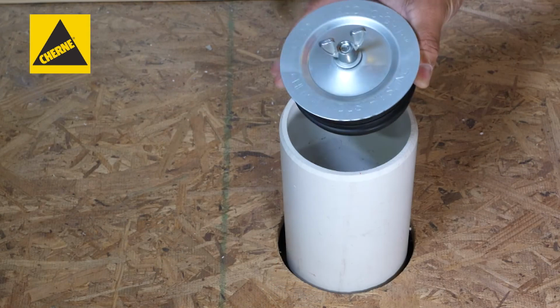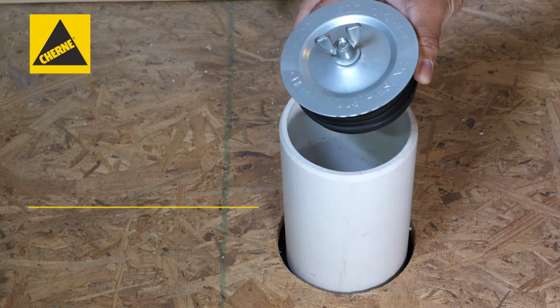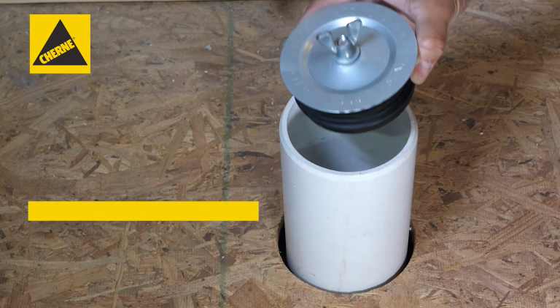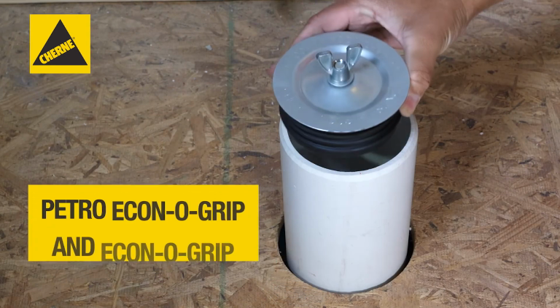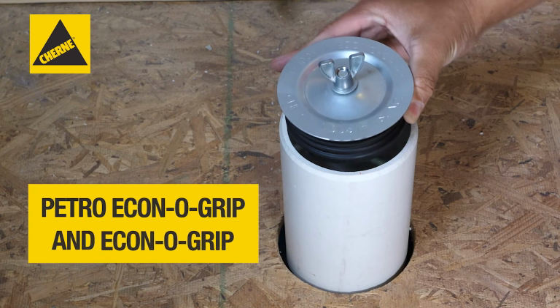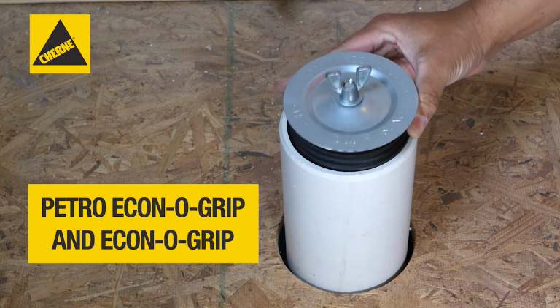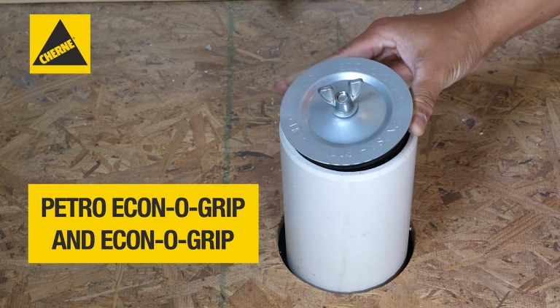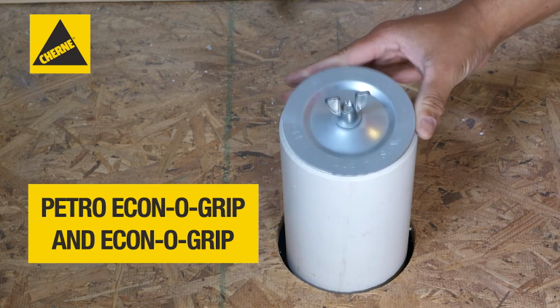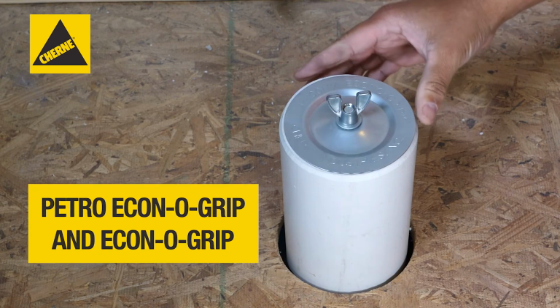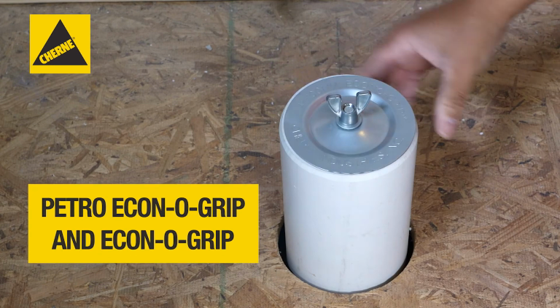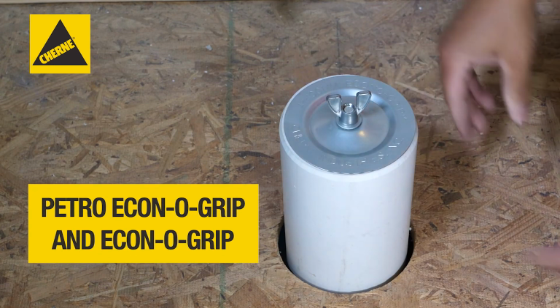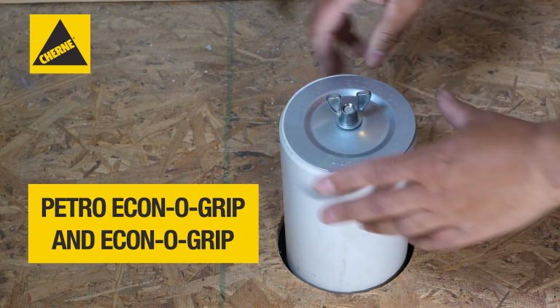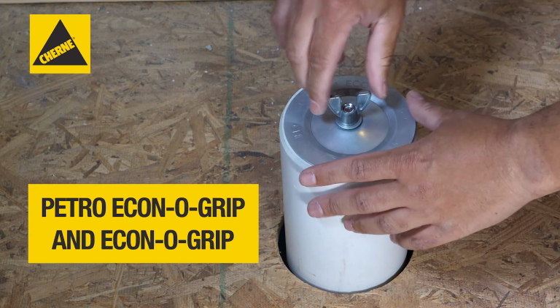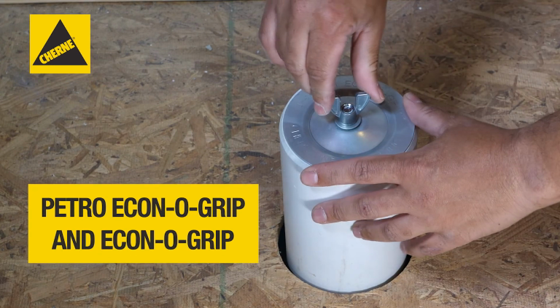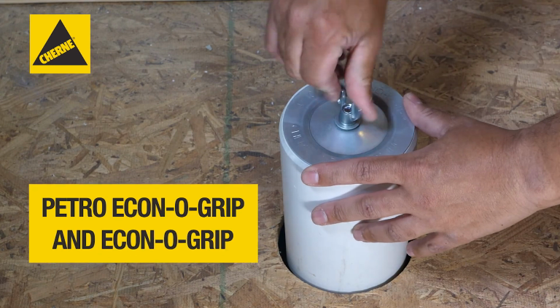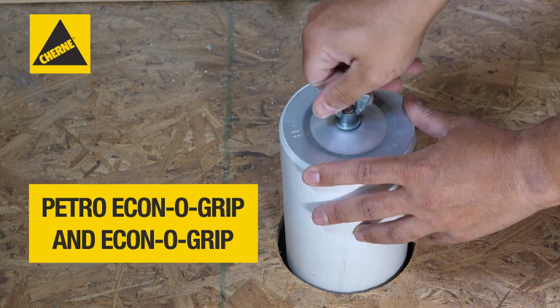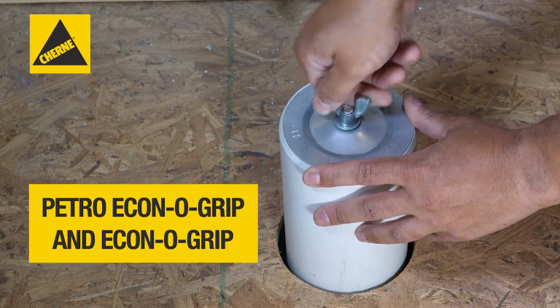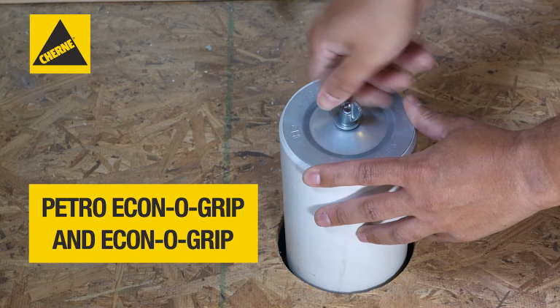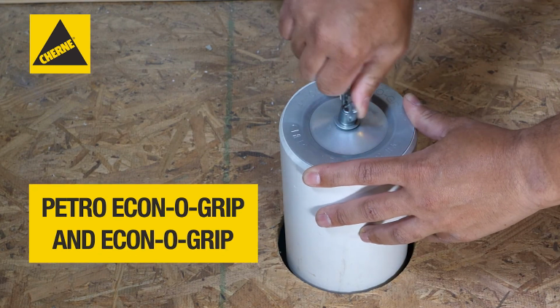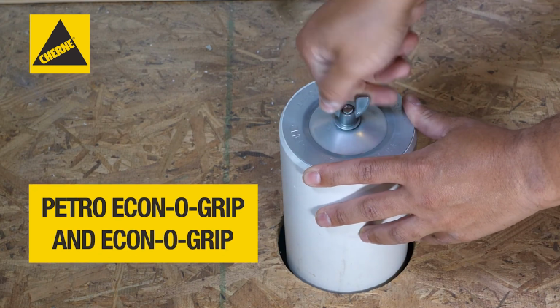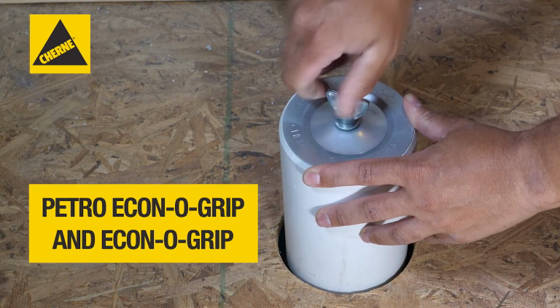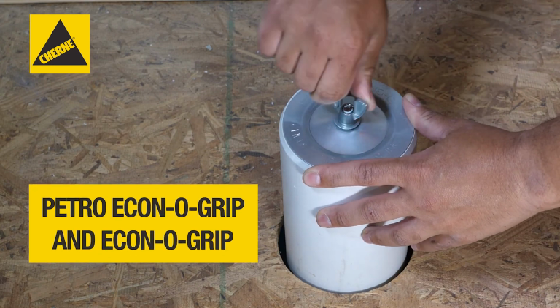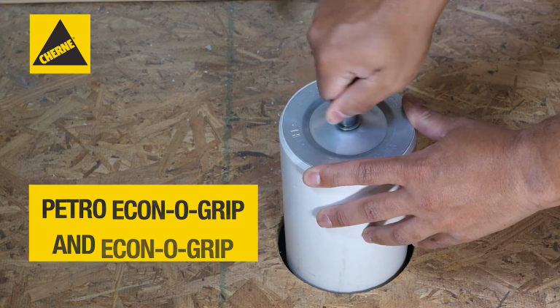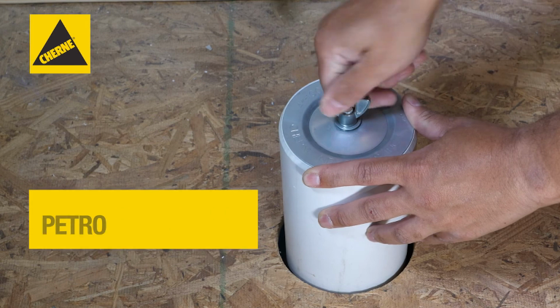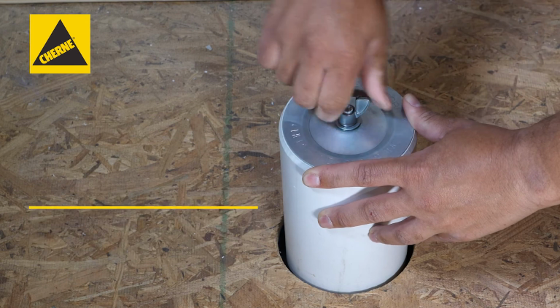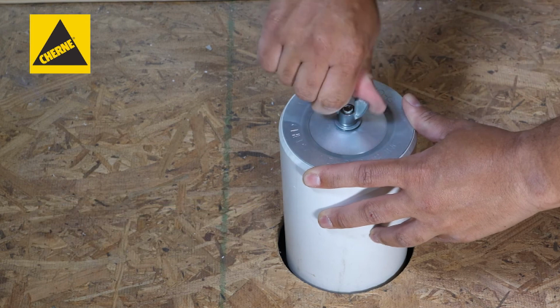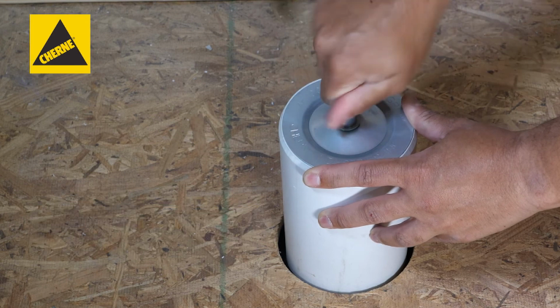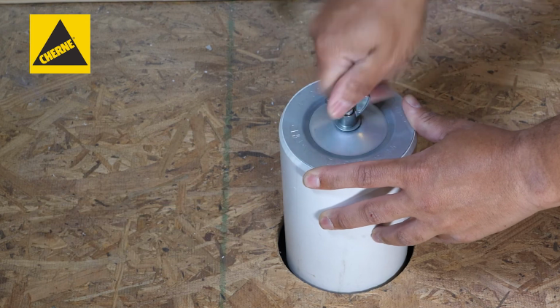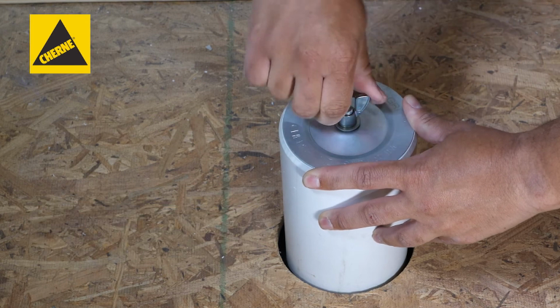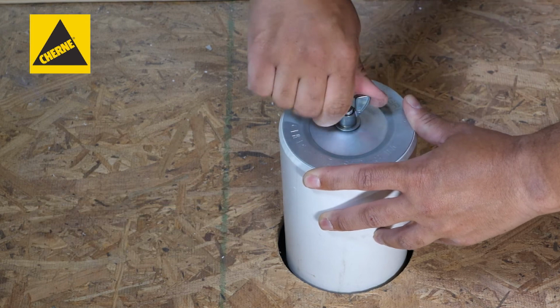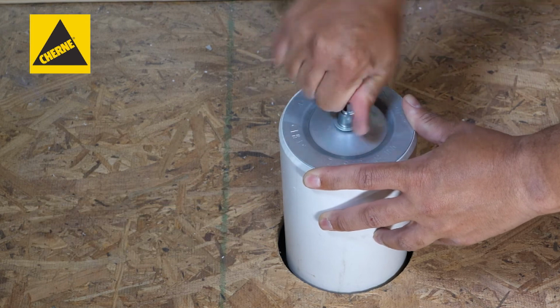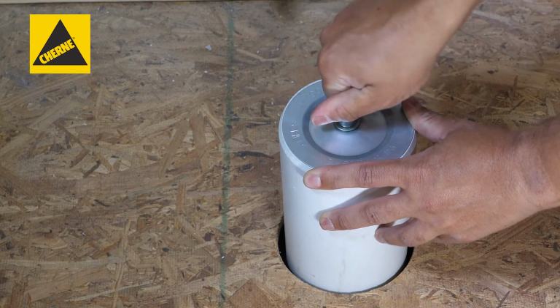Water and chemical-resistant Churney Petro-Econogrip and Econogrip mechanical test plugs are a cost-effective method for plugging open-ended pipe.